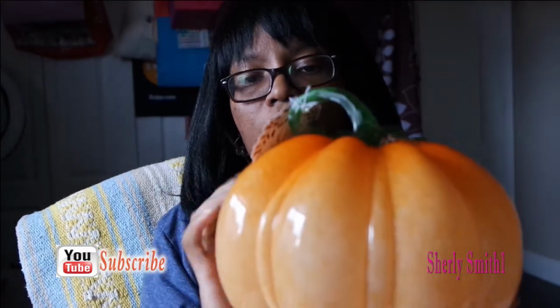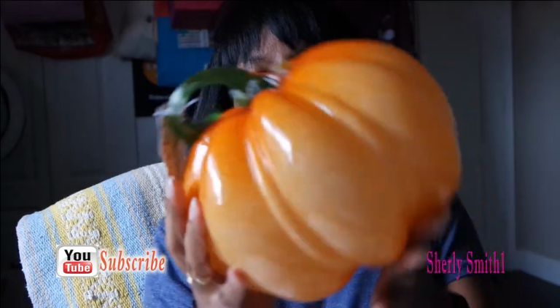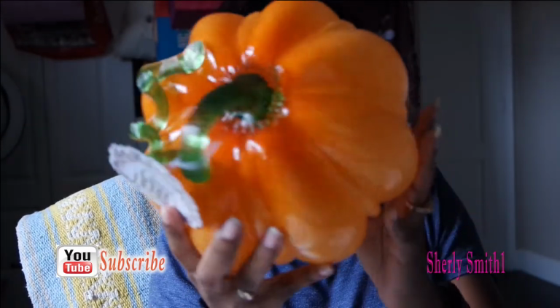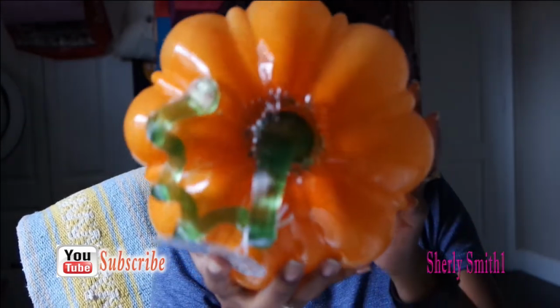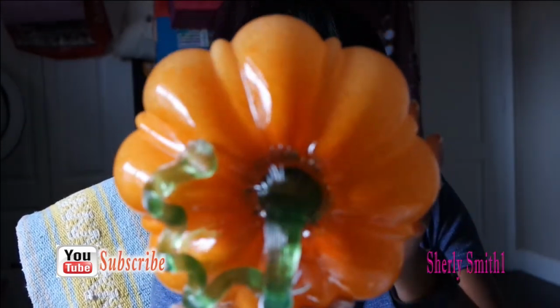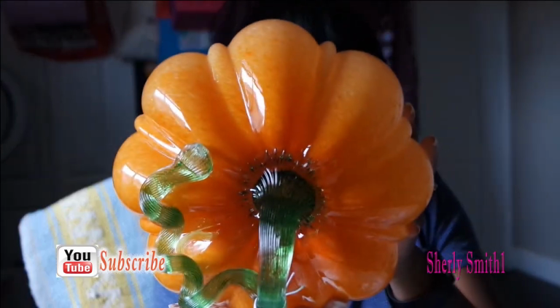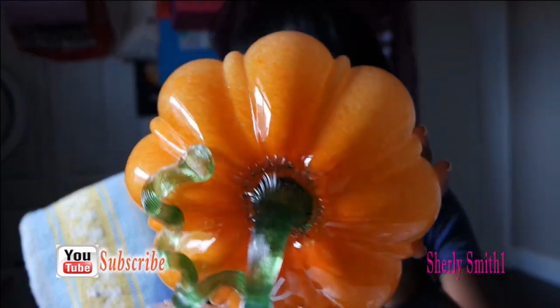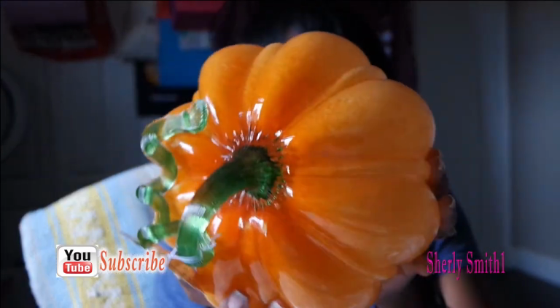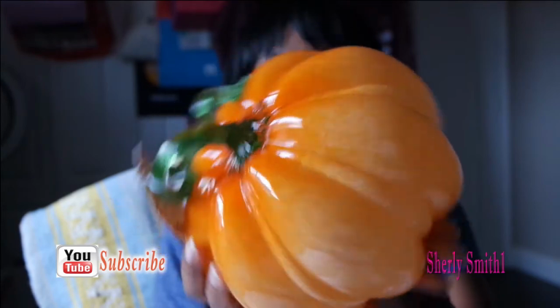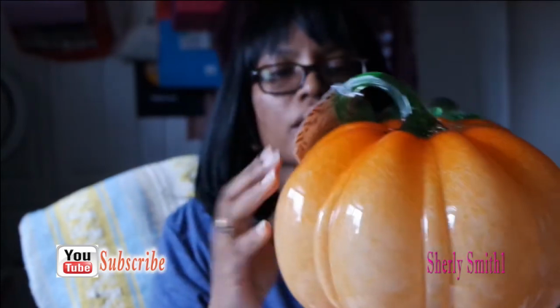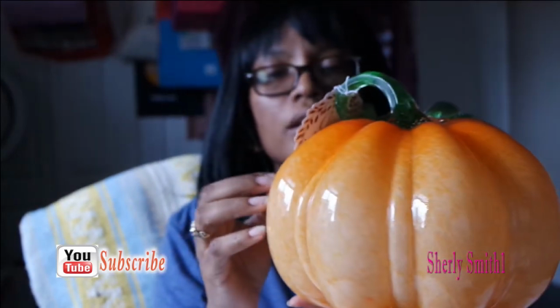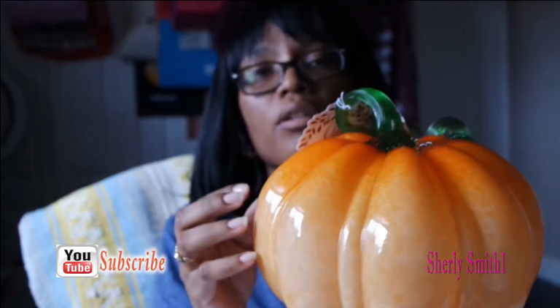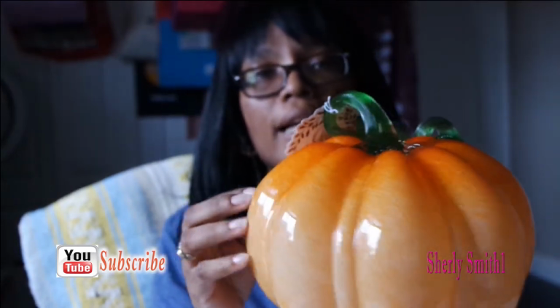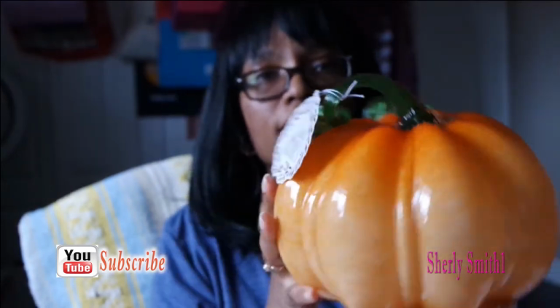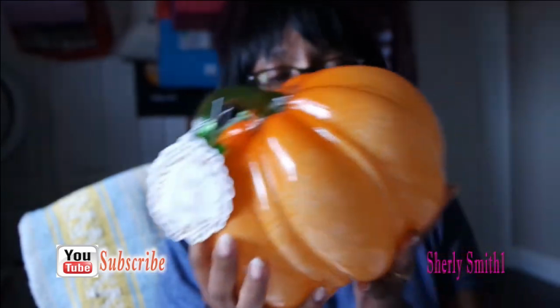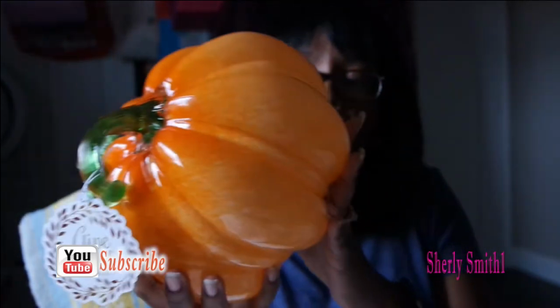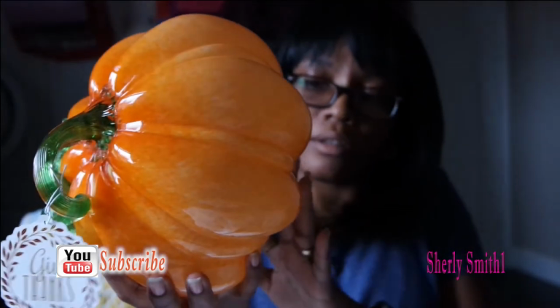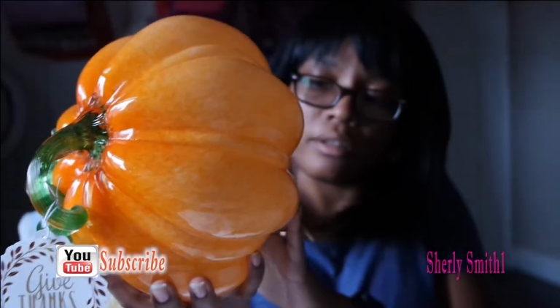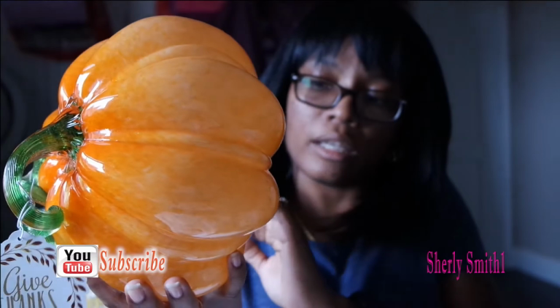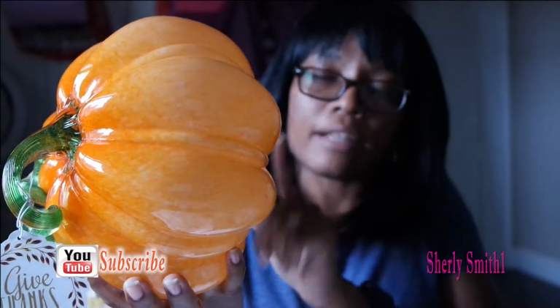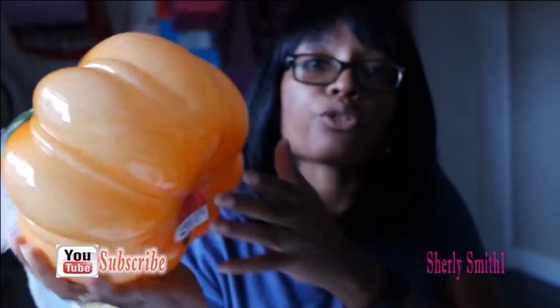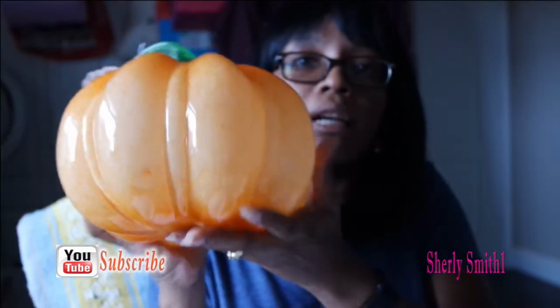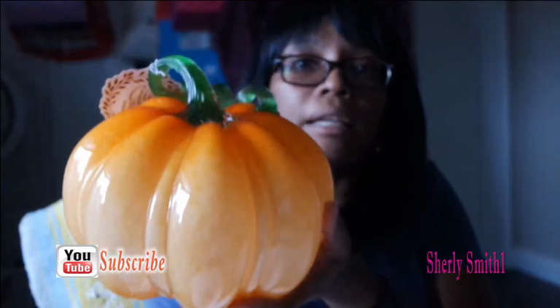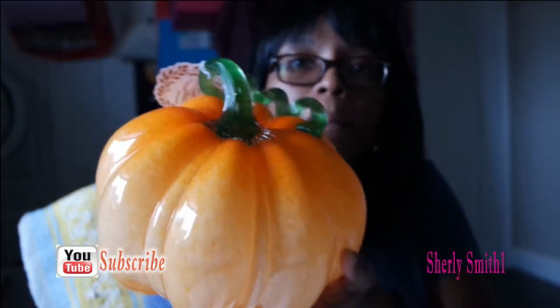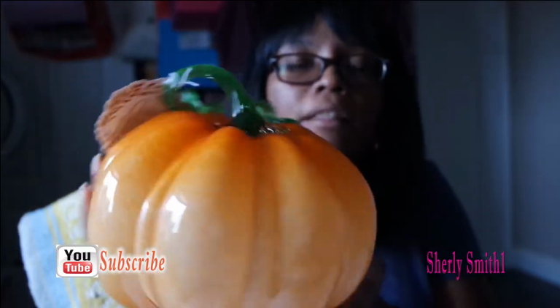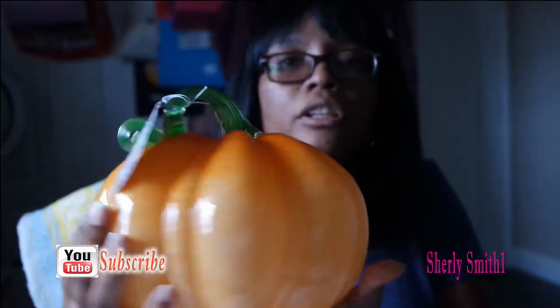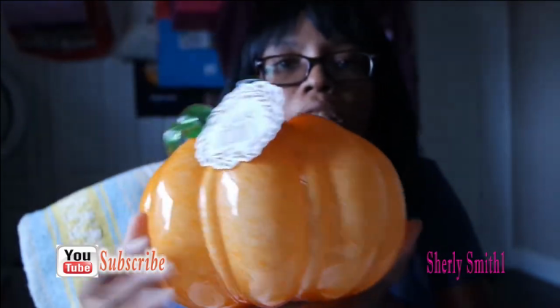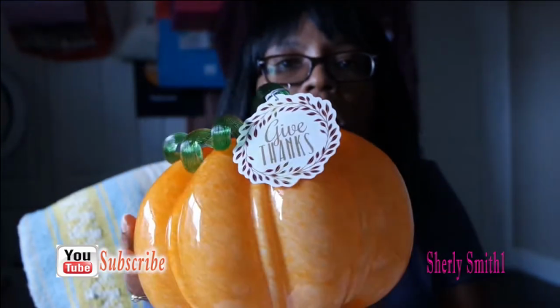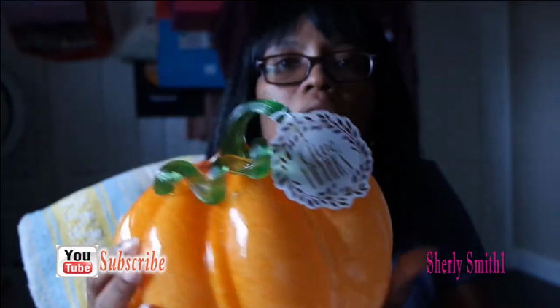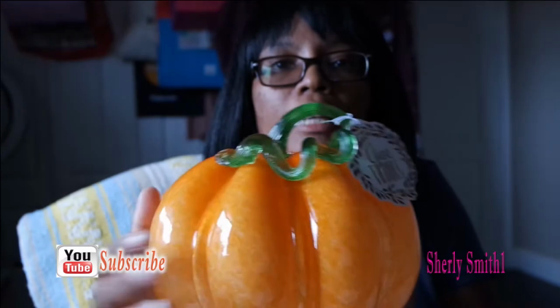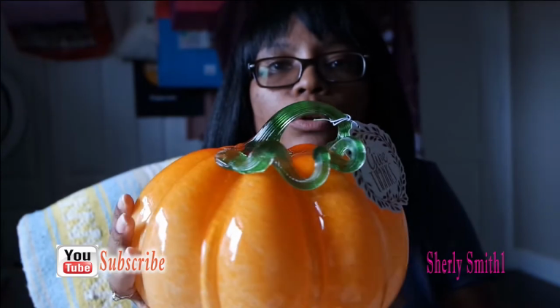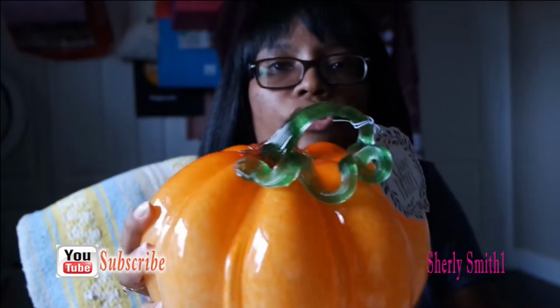It is simply gorgeous — it's all glass and I got this for $12.99. This is going to be in the dinette location of the kitchen area.